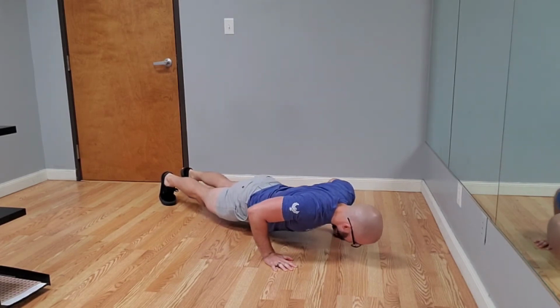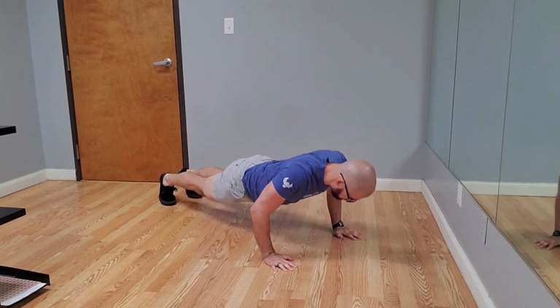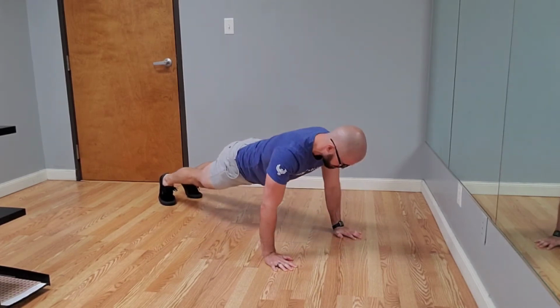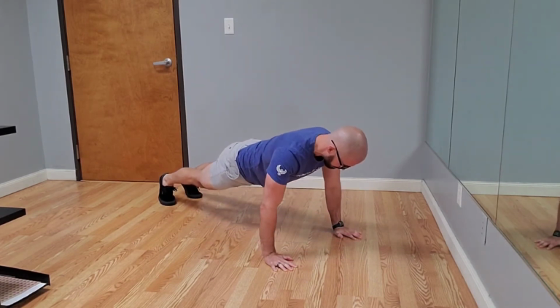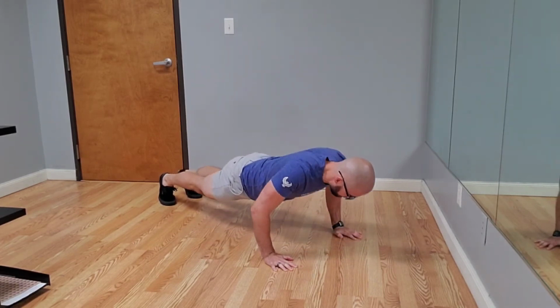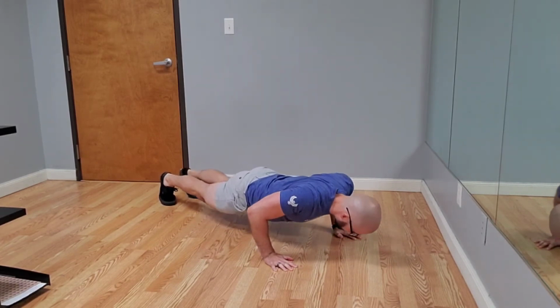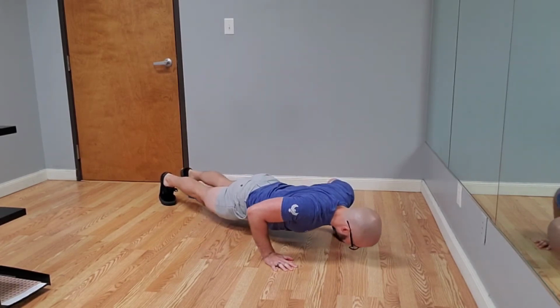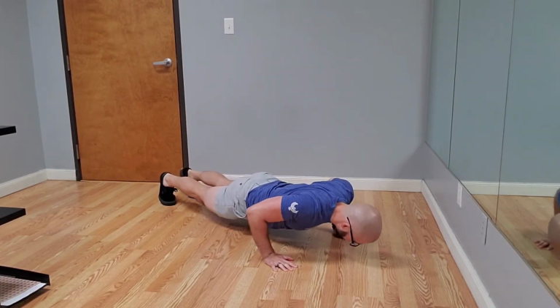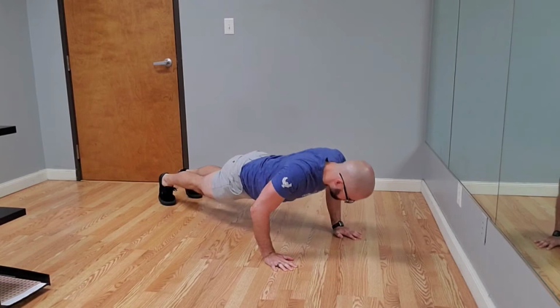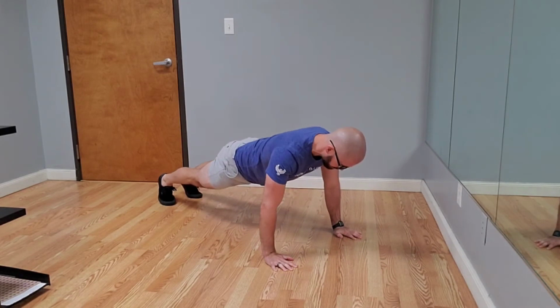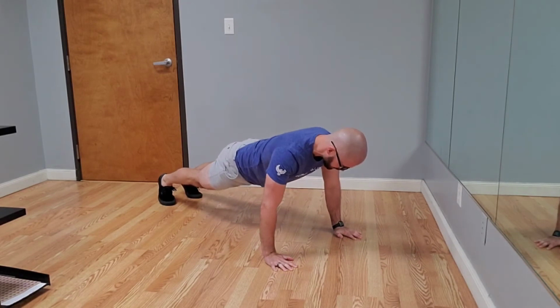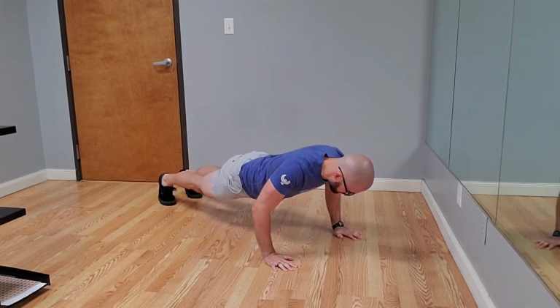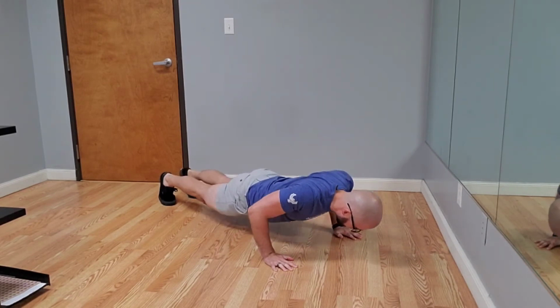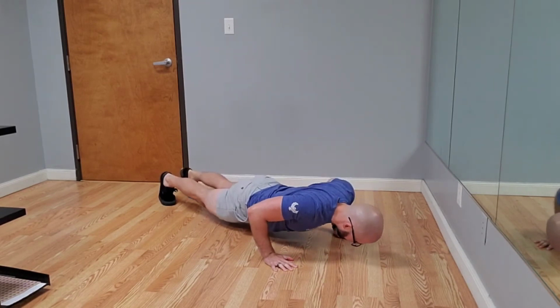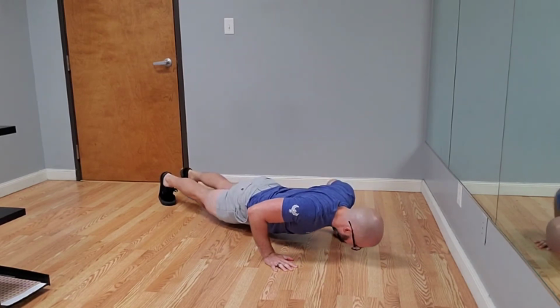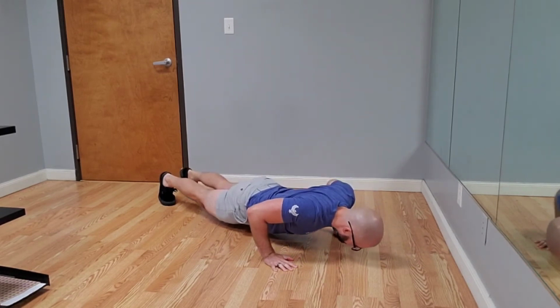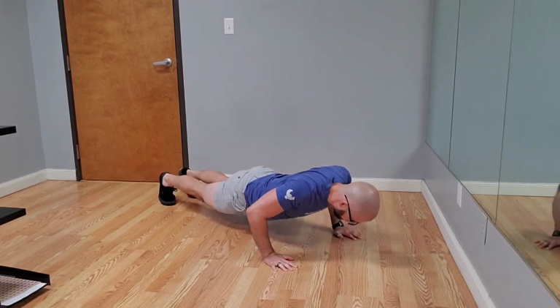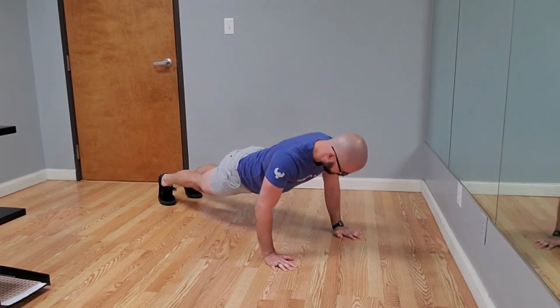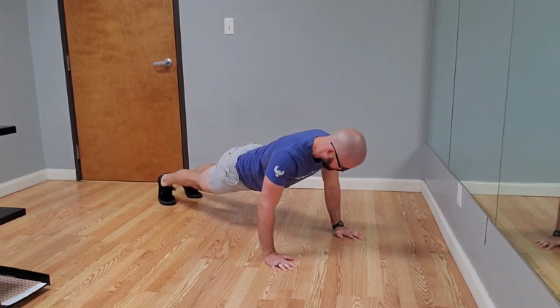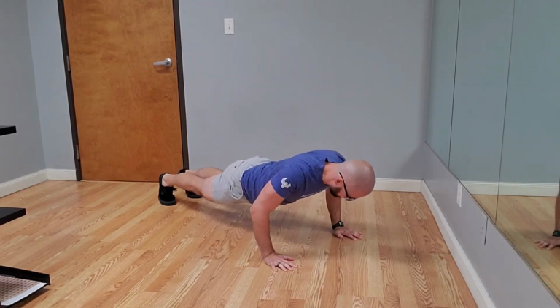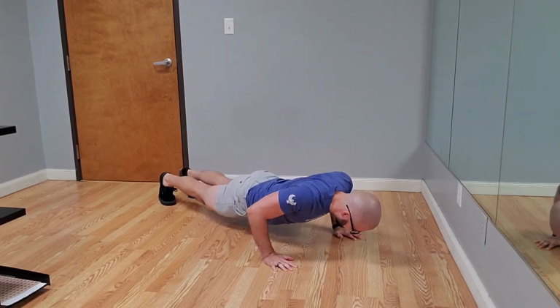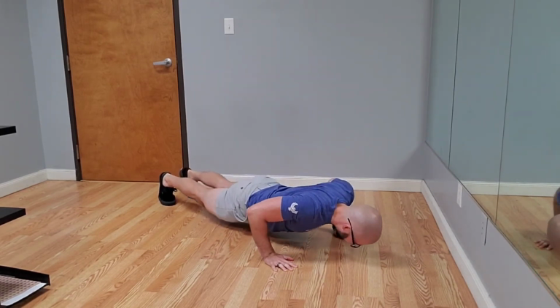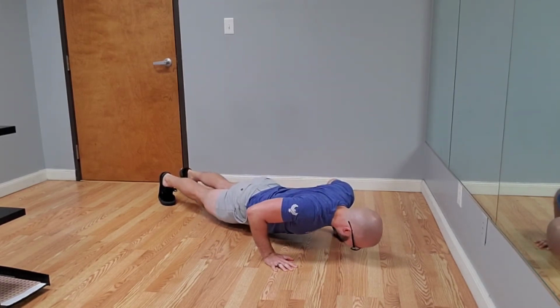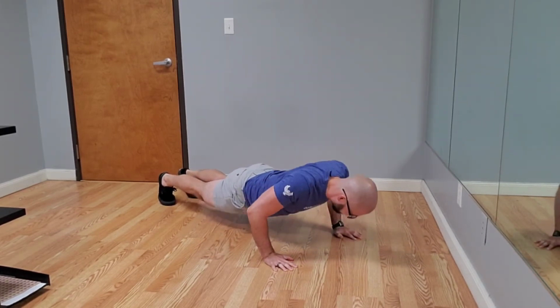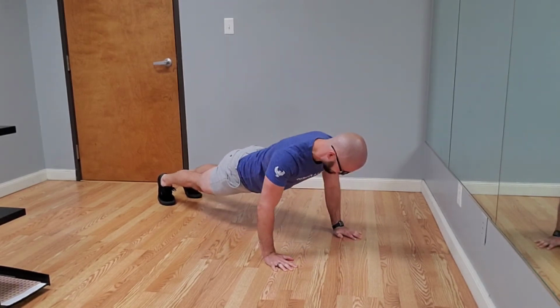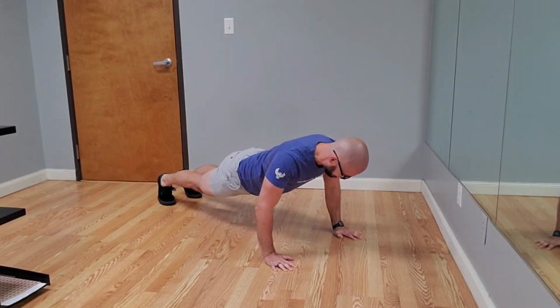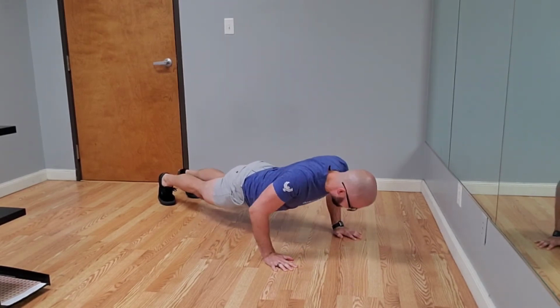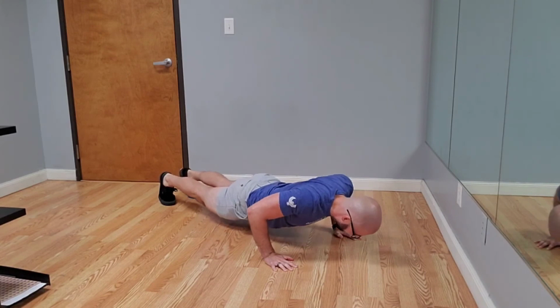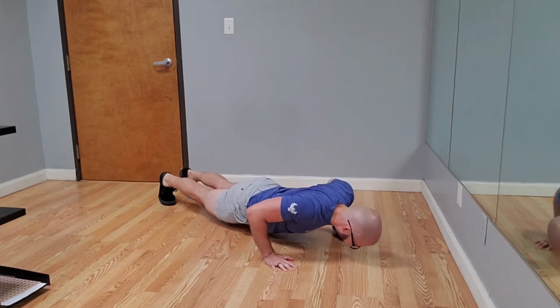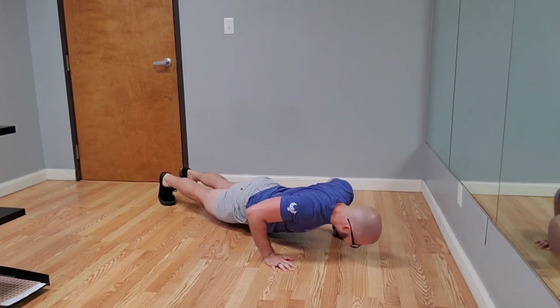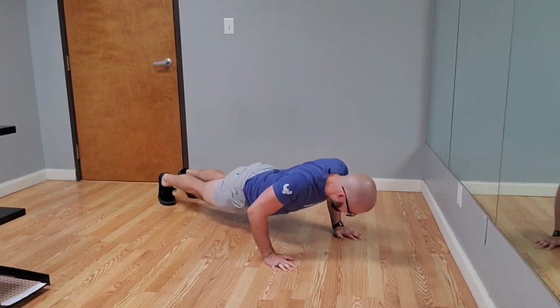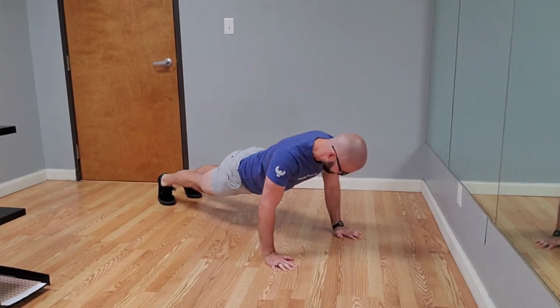At the bottom of the push-up, make sure your upper arm is 45 degrees from your body. If you let the elbows flare out too much, it can be hard on your shoulders.